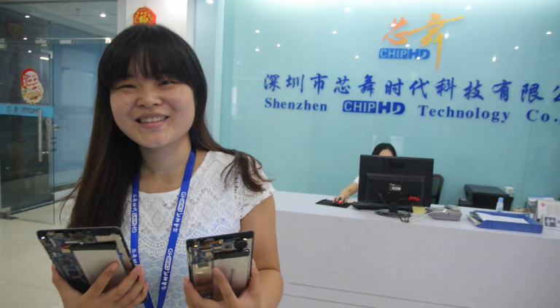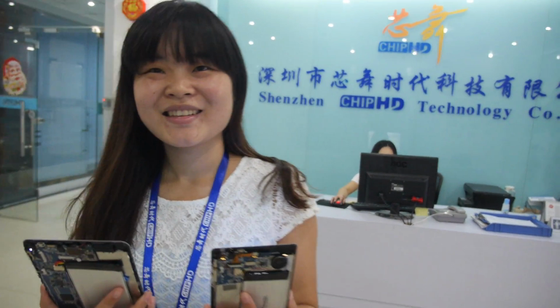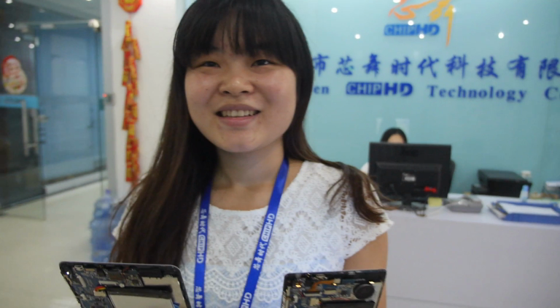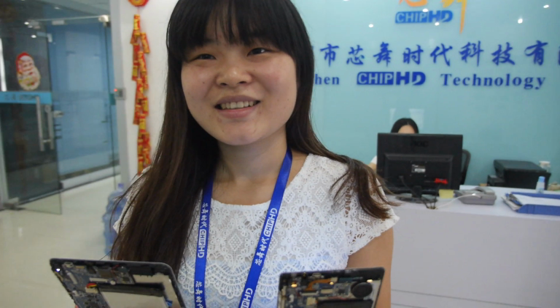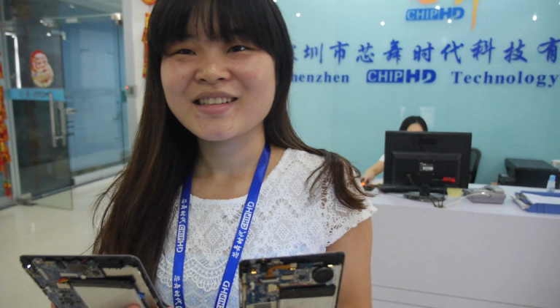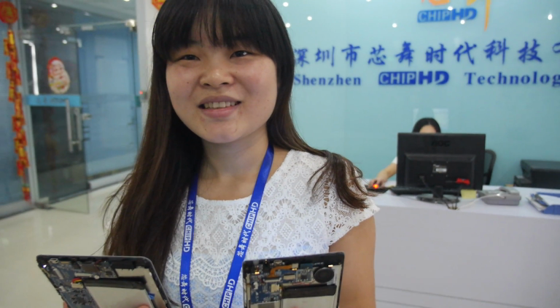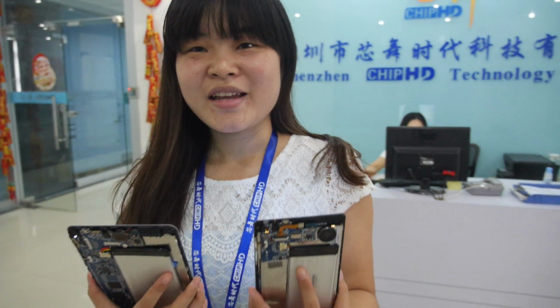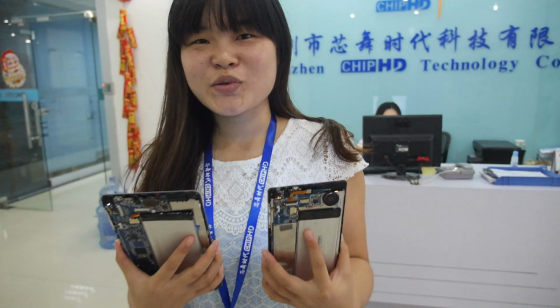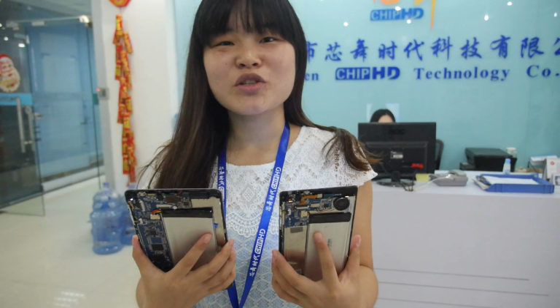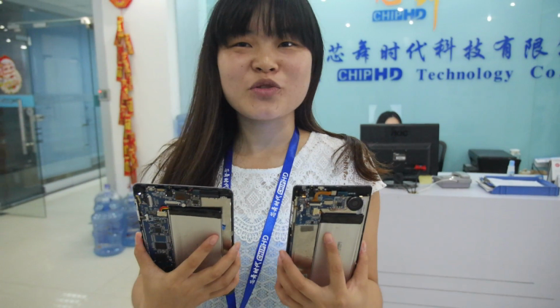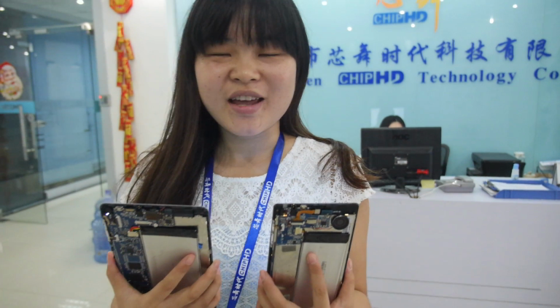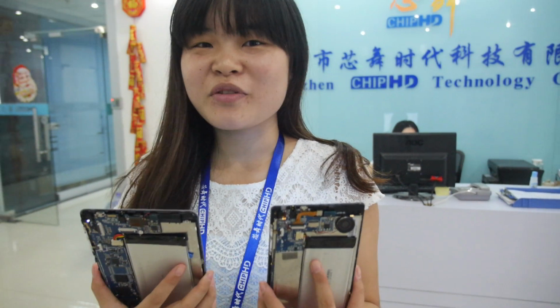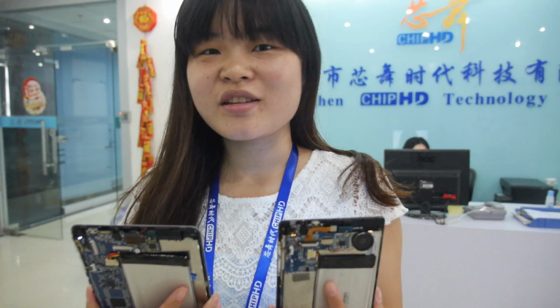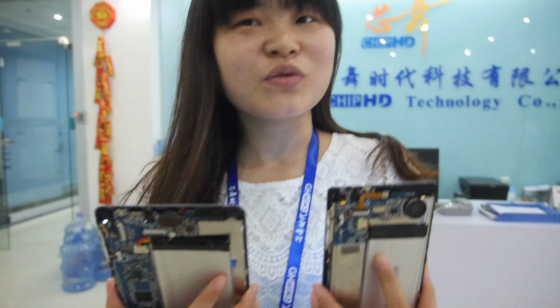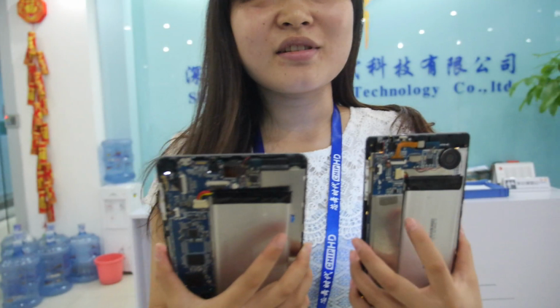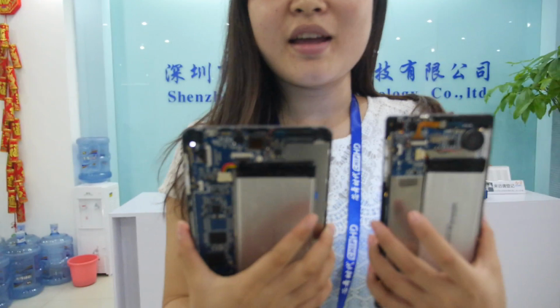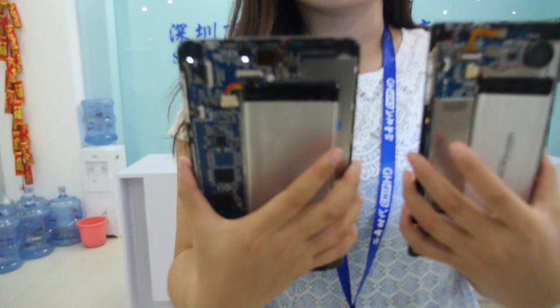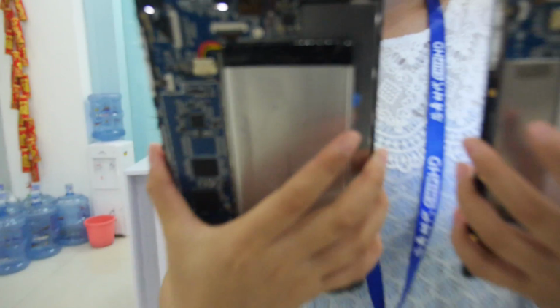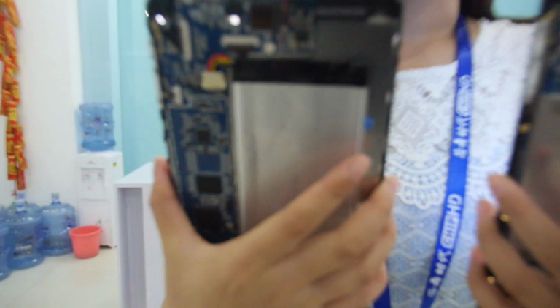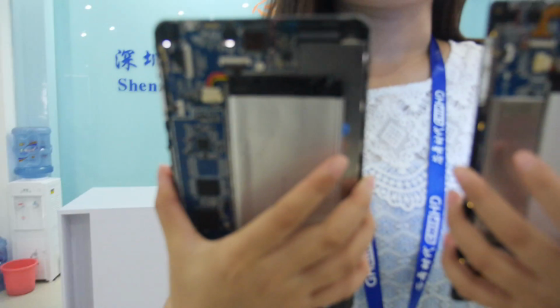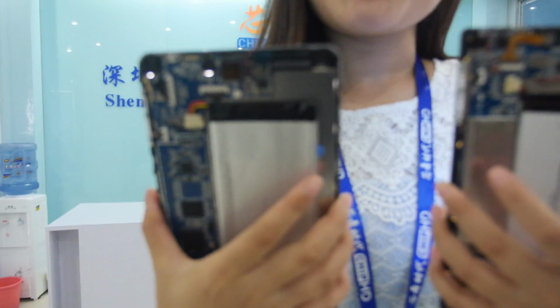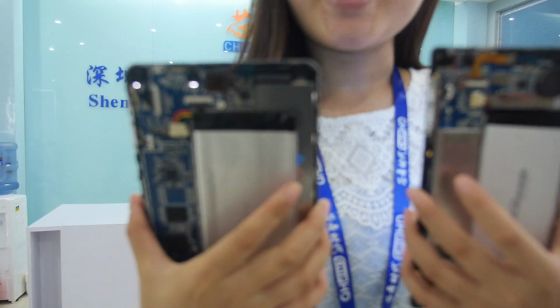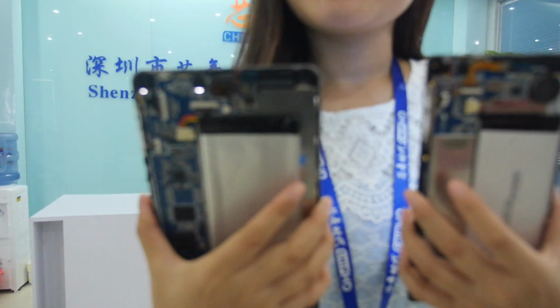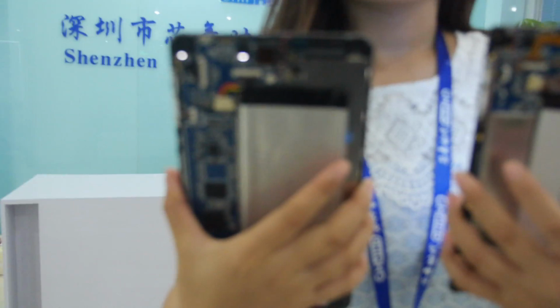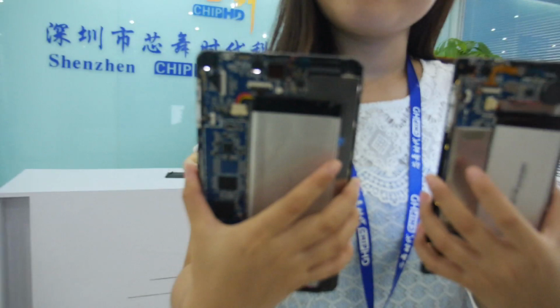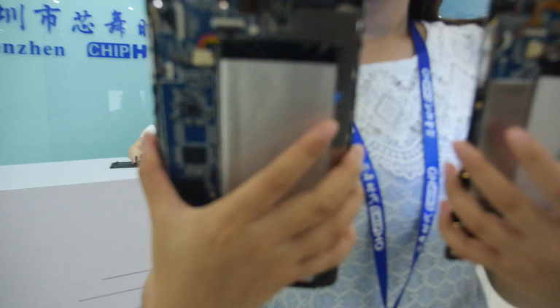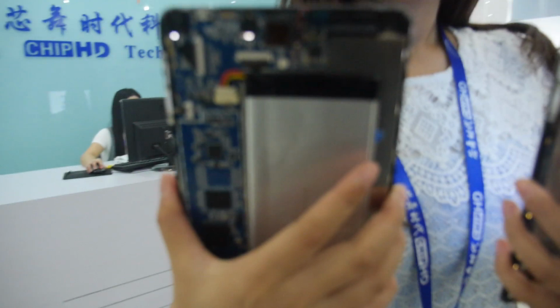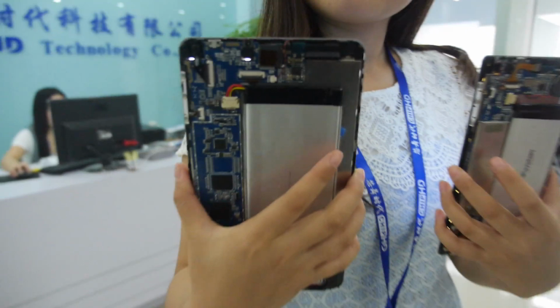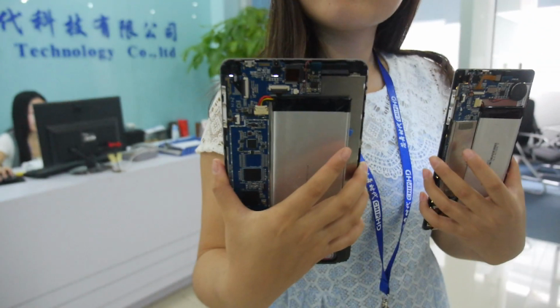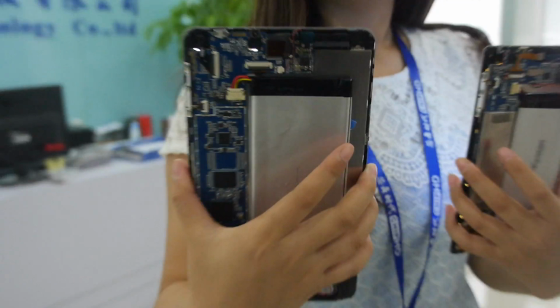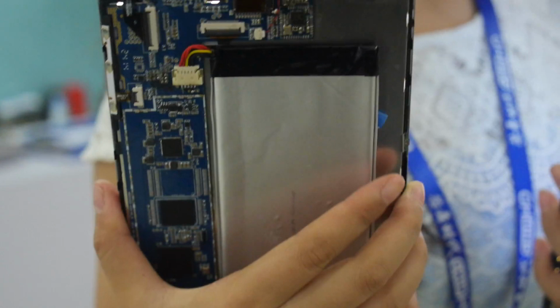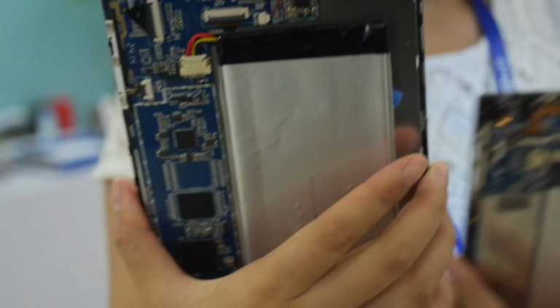We're here at Chip HD. We found it in 2008. We focused on the PCB design, and this is an Allwinner A33 PCB design.